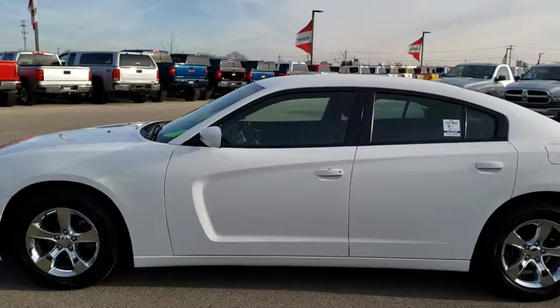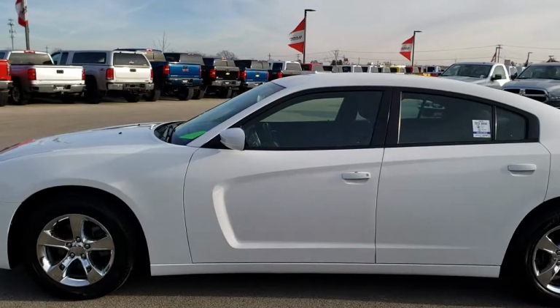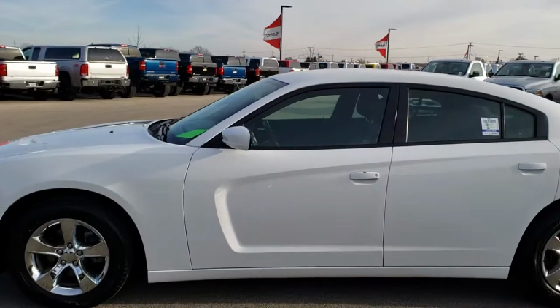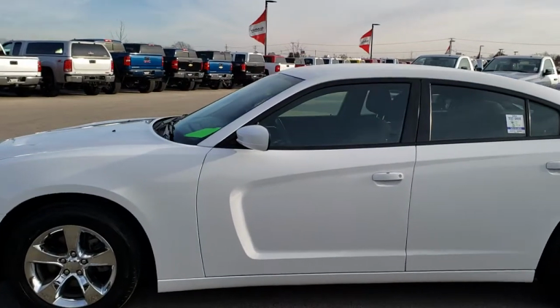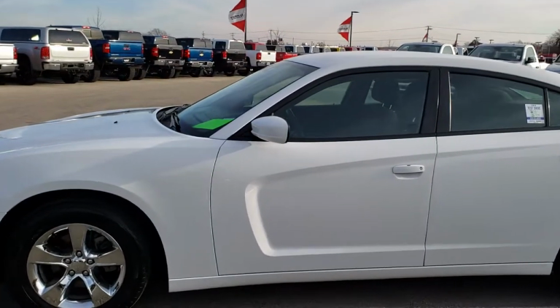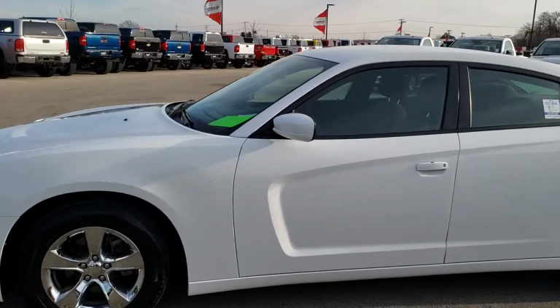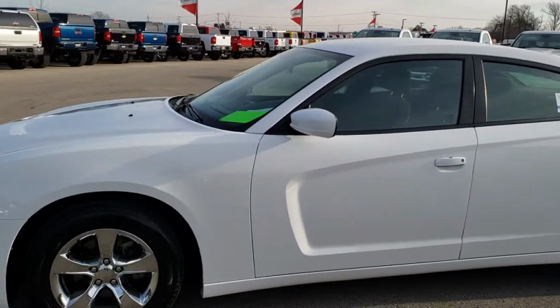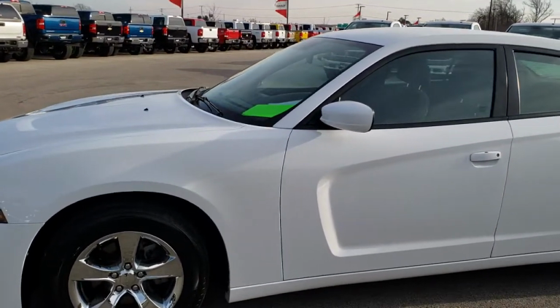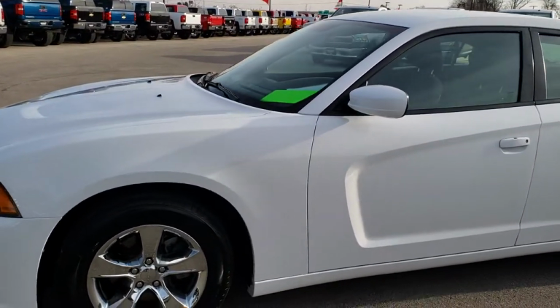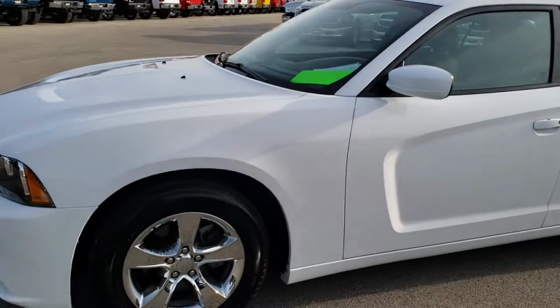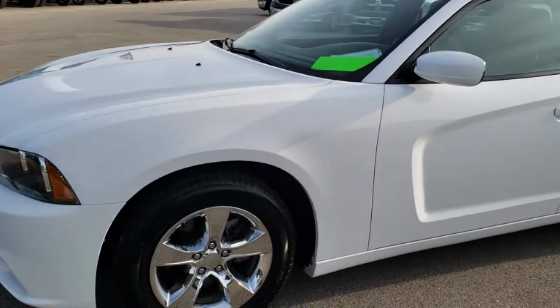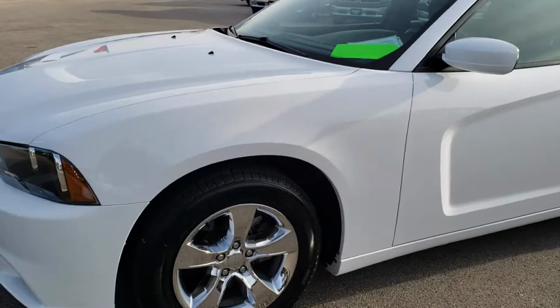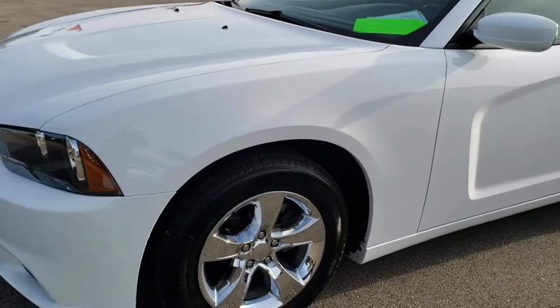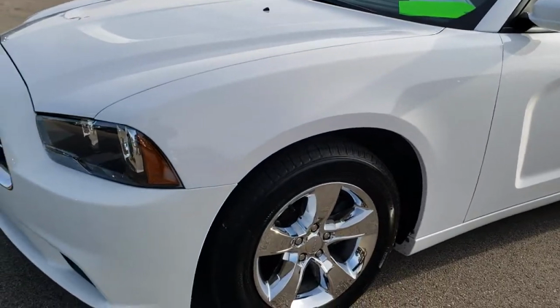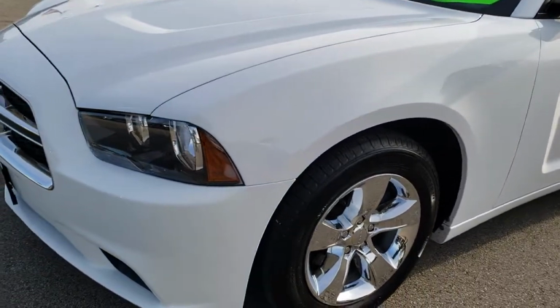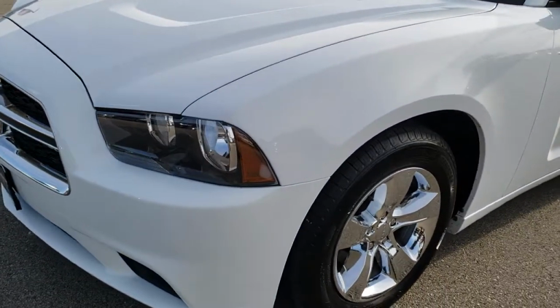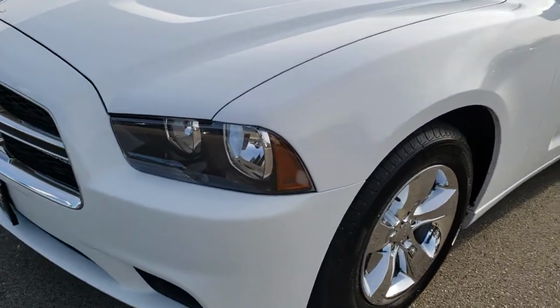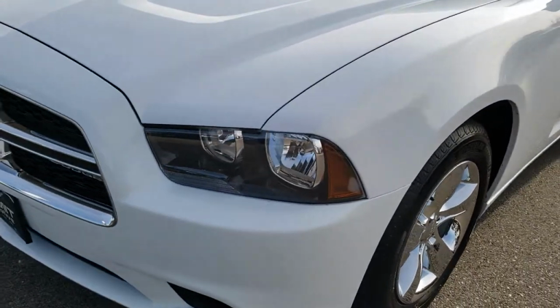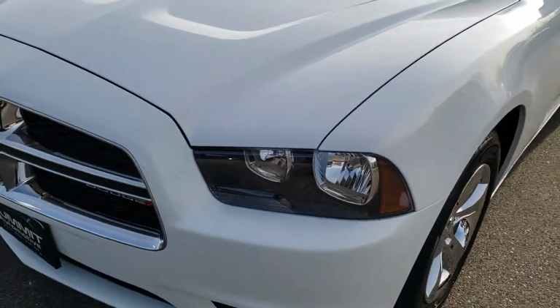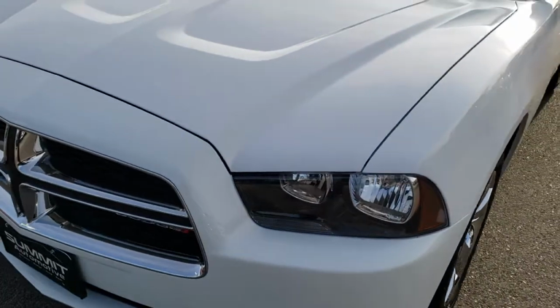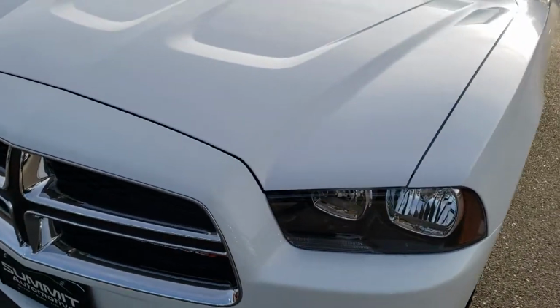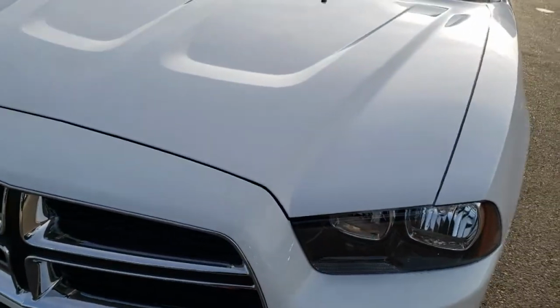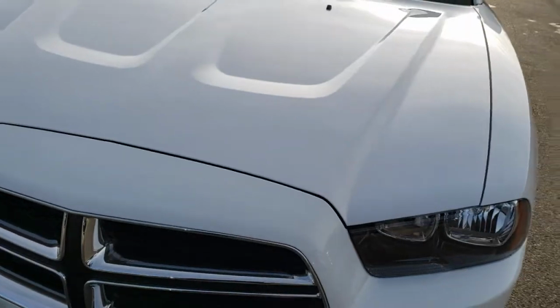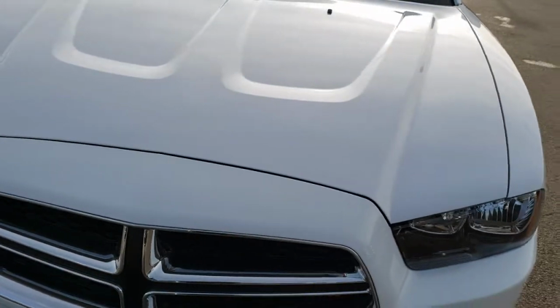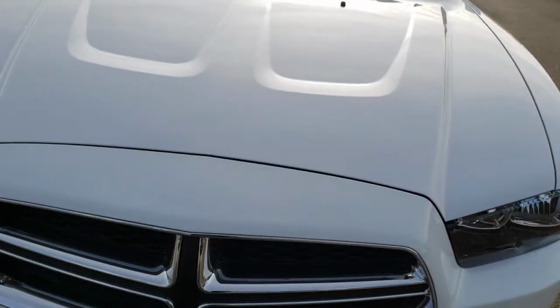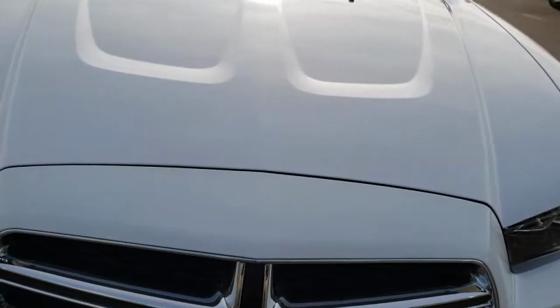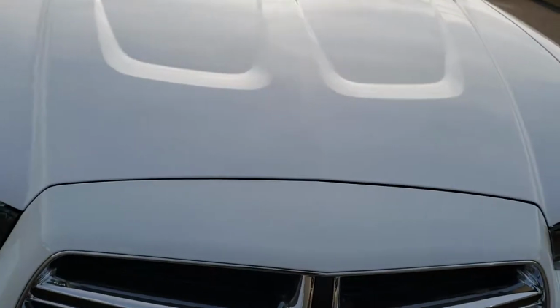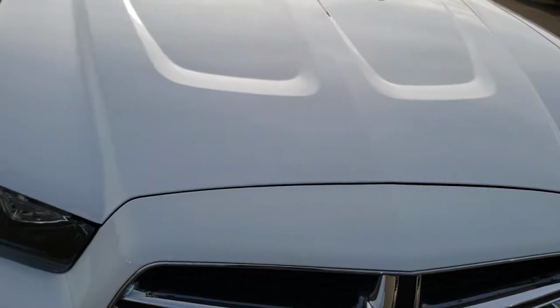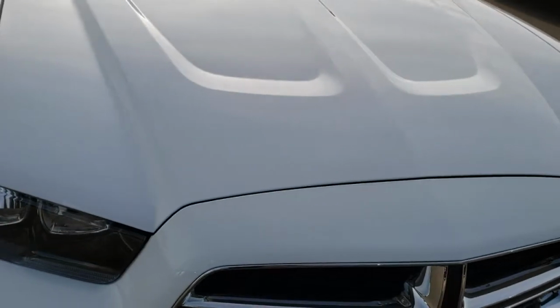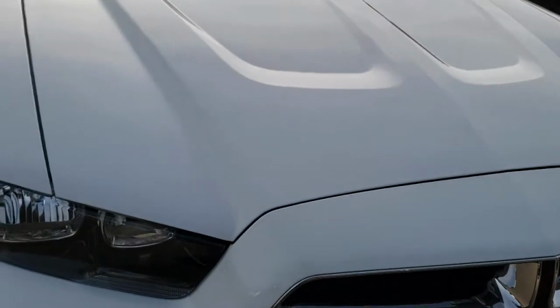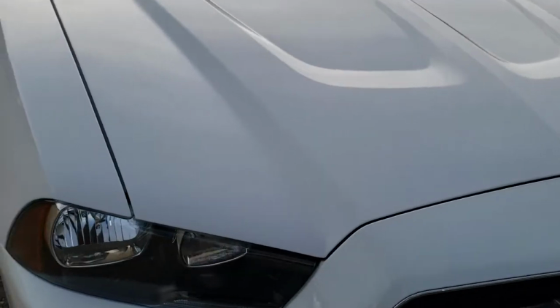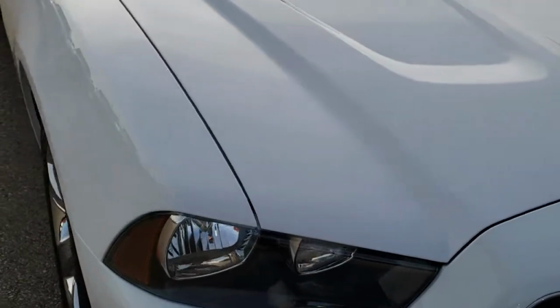This is stock number 6T392B. We are here at Summit Automotive in Fond du Lac, Wisconsin — your new and used car headquarters. Today we are checking out this extremely clean 2013 Dodge Charger.